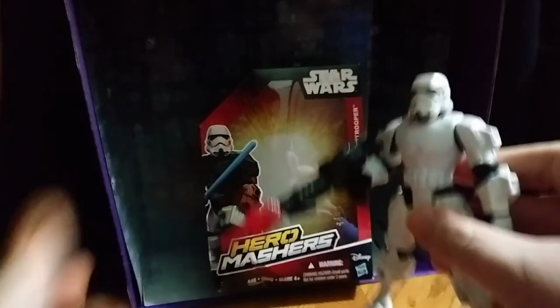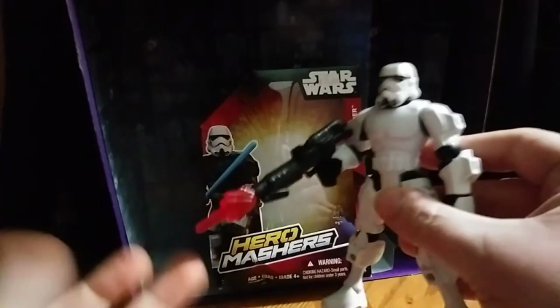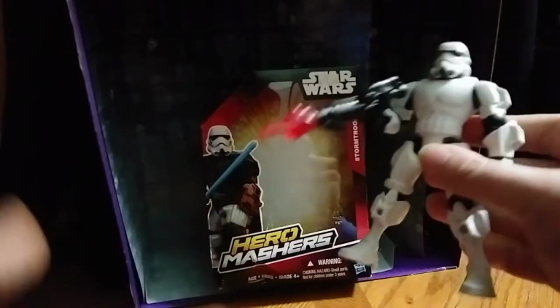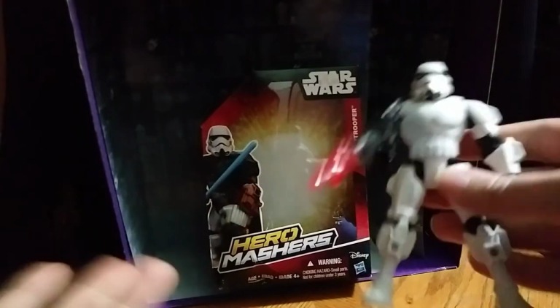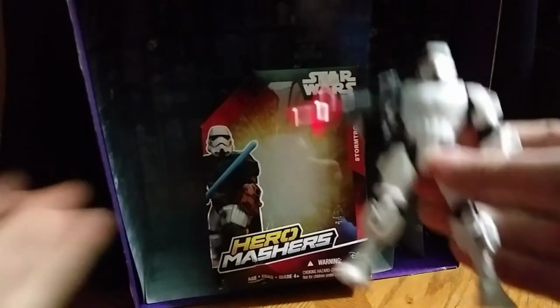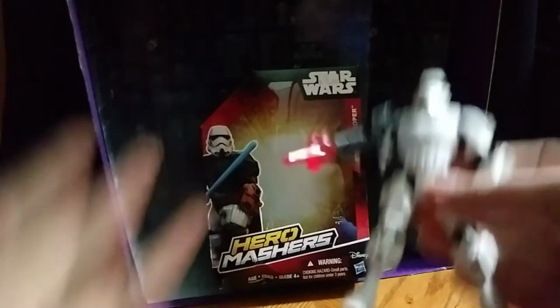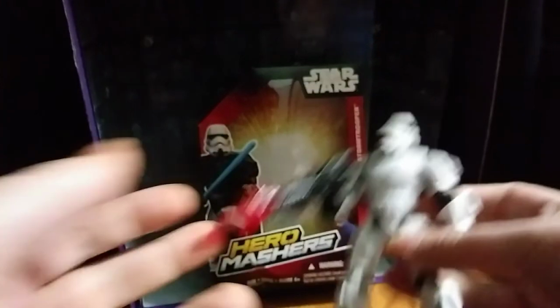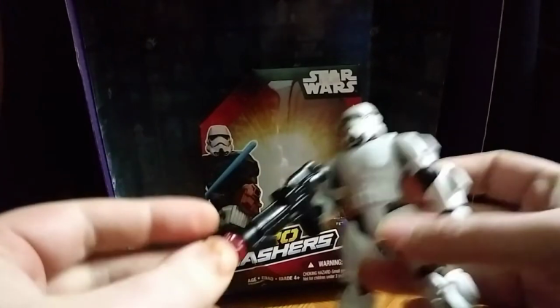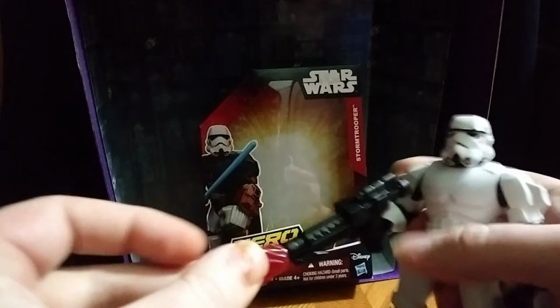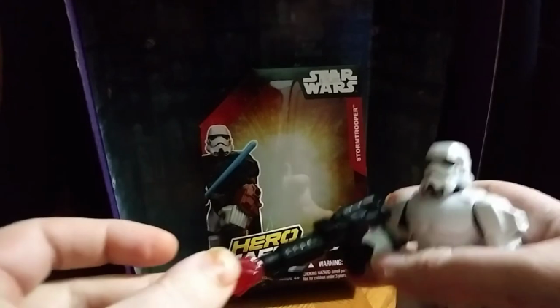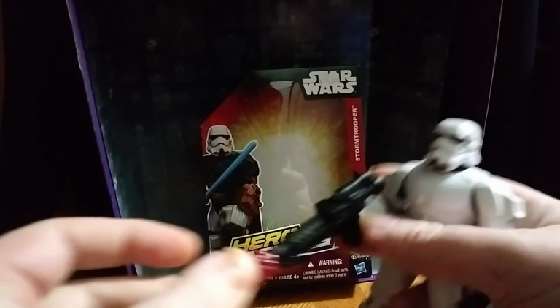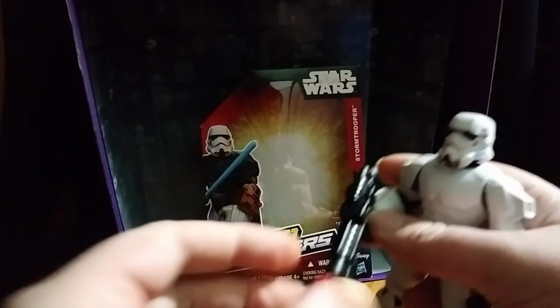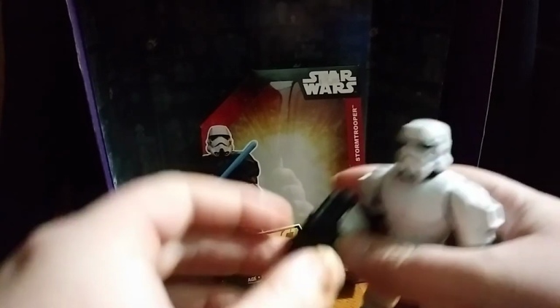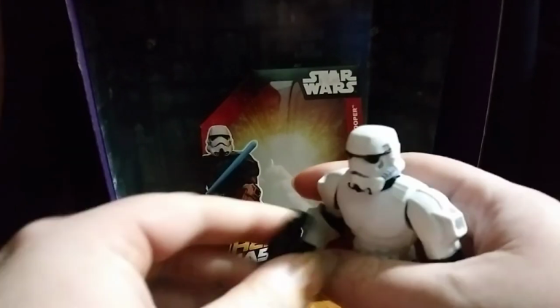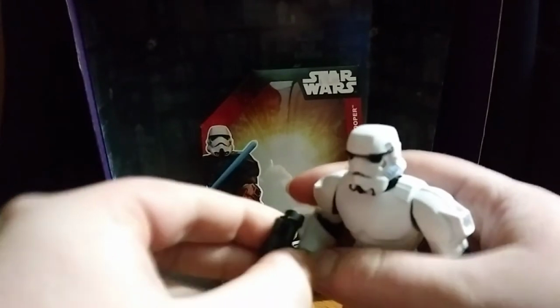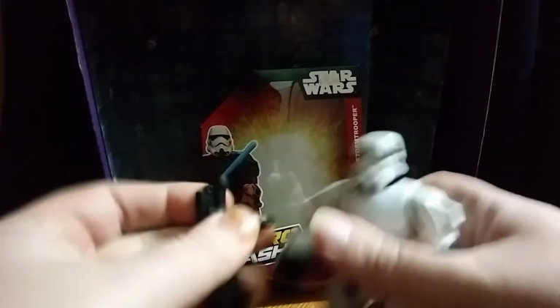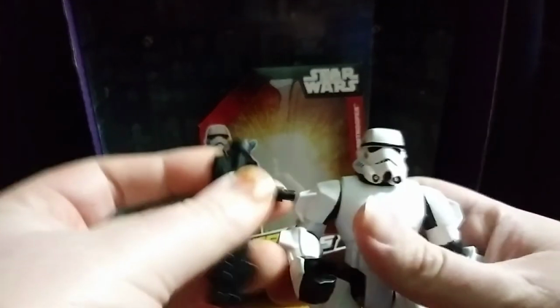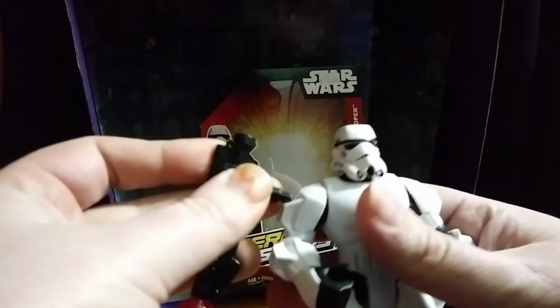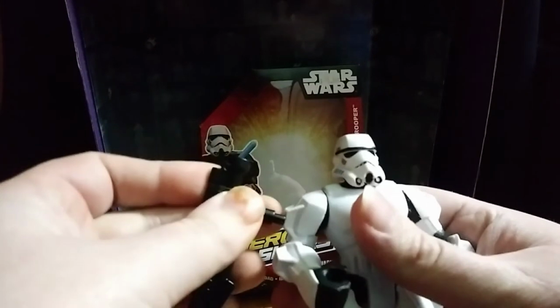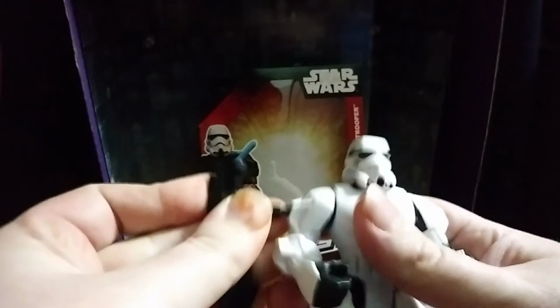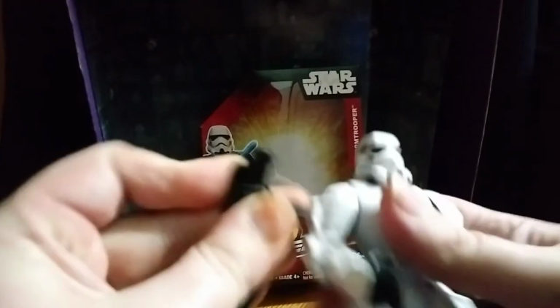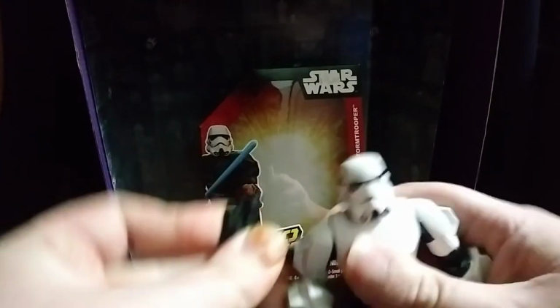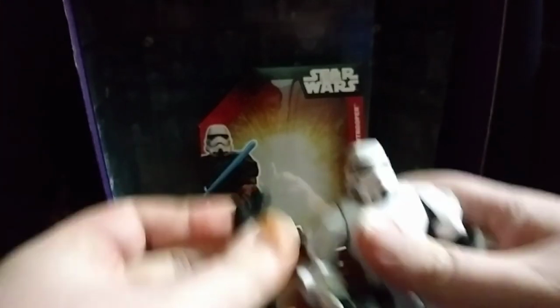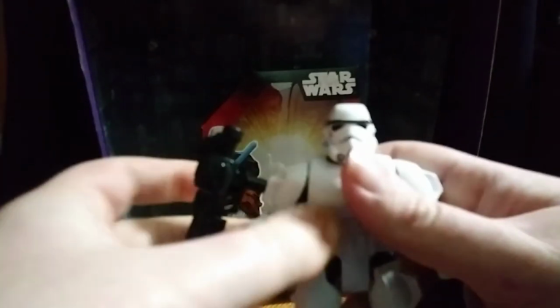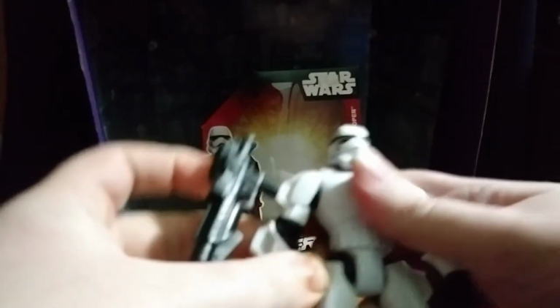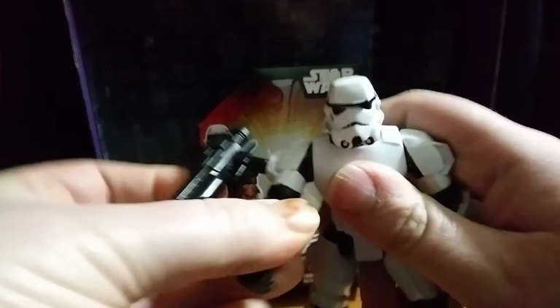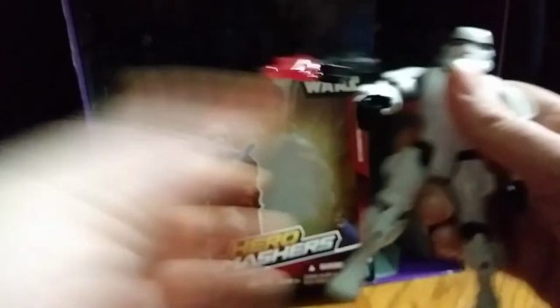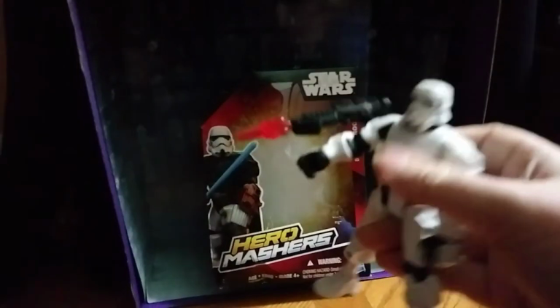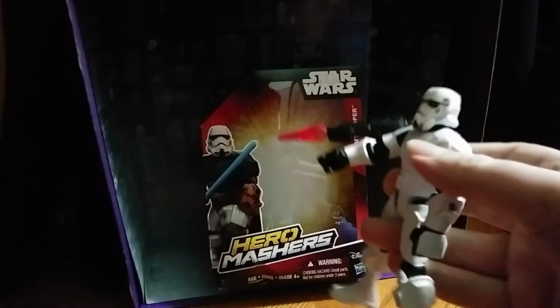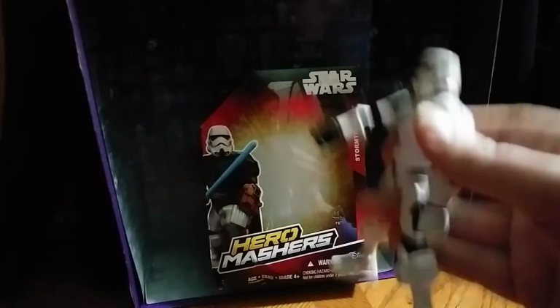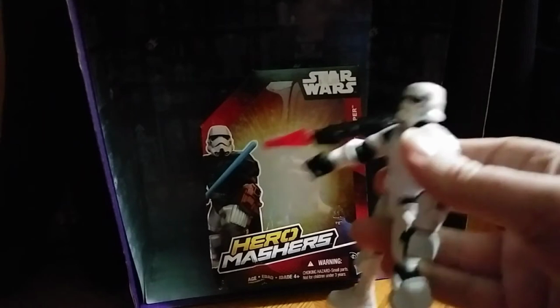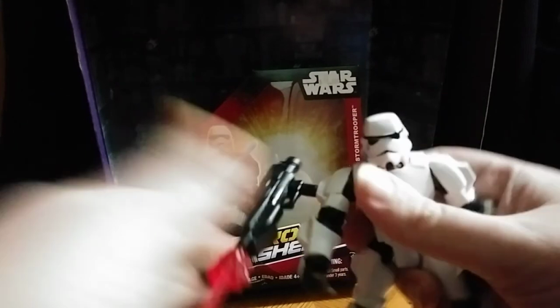I don't have any other Hero Mashers to mash him with, any Stormtrooper, or any other Star Wars figures to mash him with, but he can put the gun on his arm and give him like a Stormtrooper Fusion Cannon.